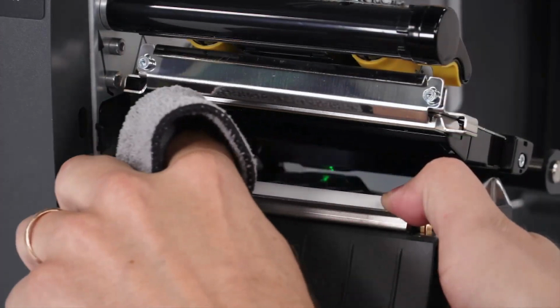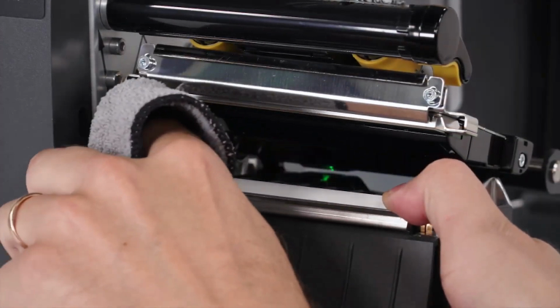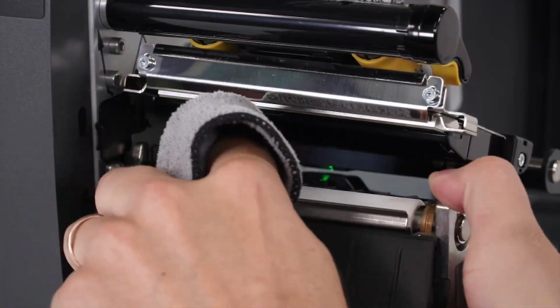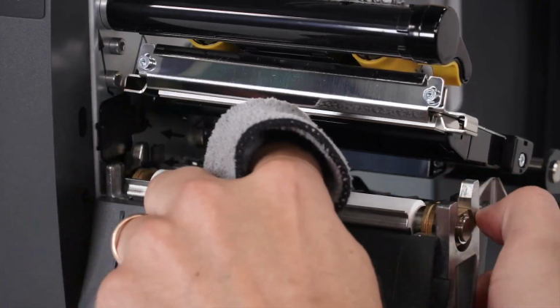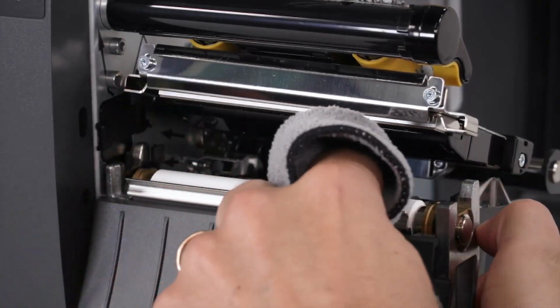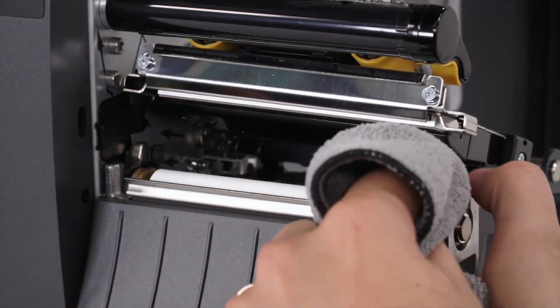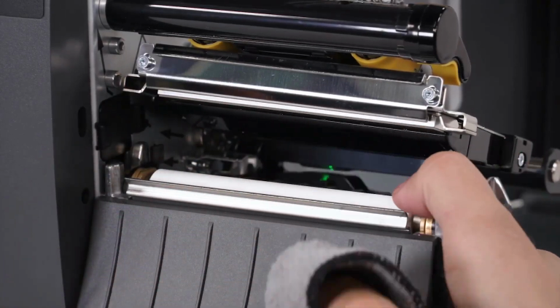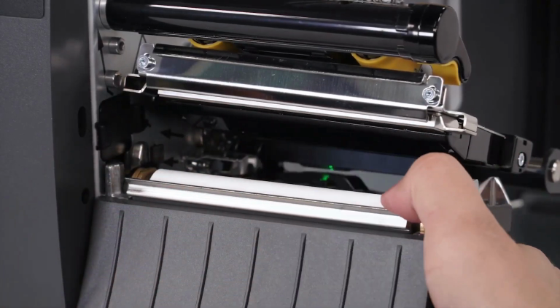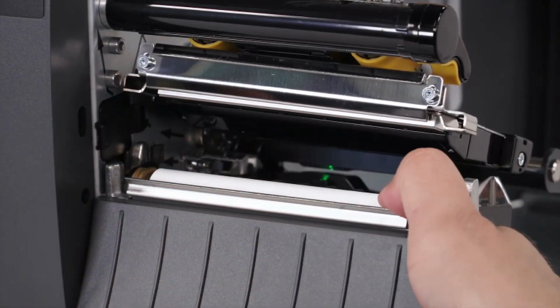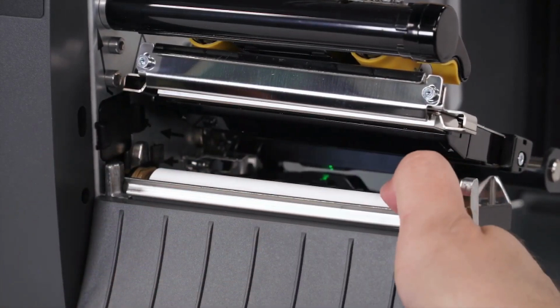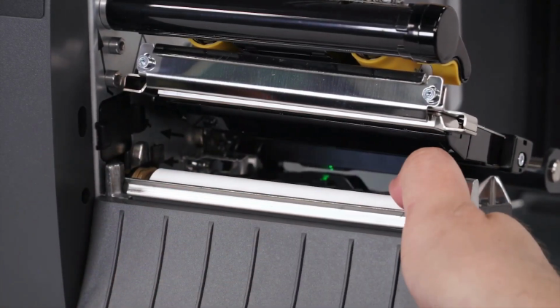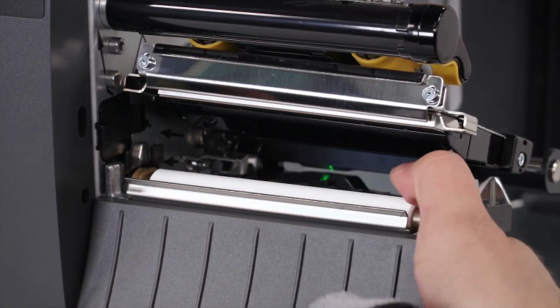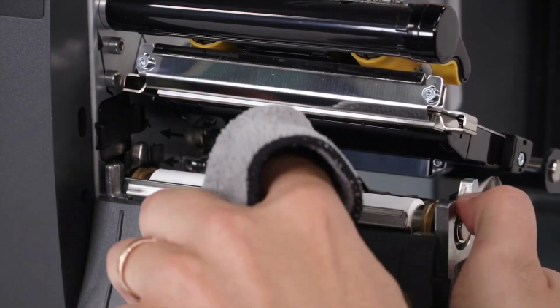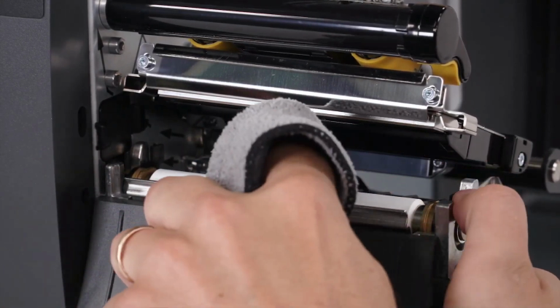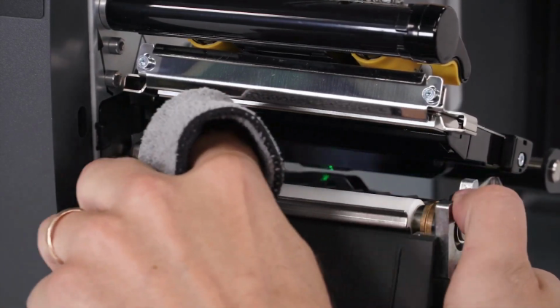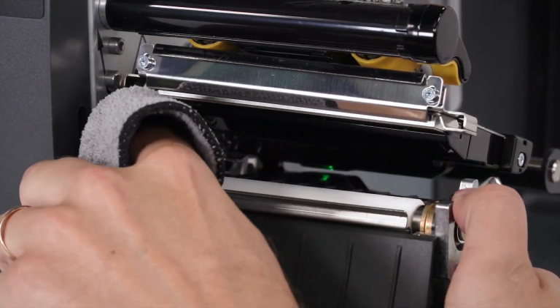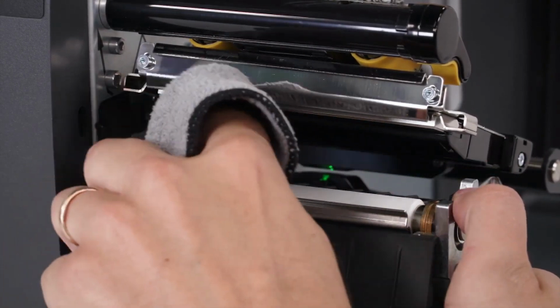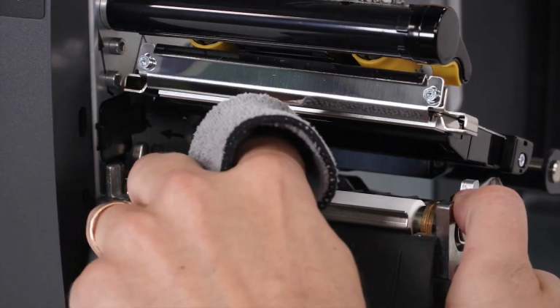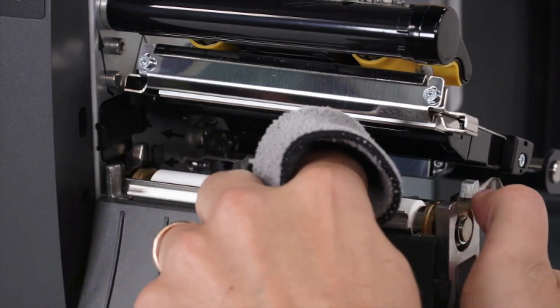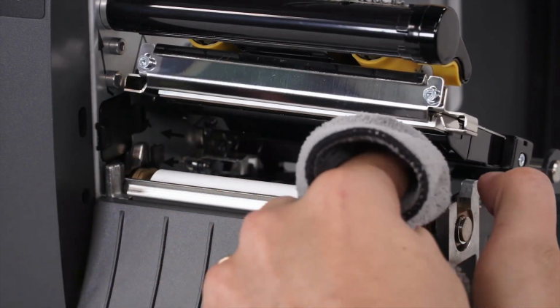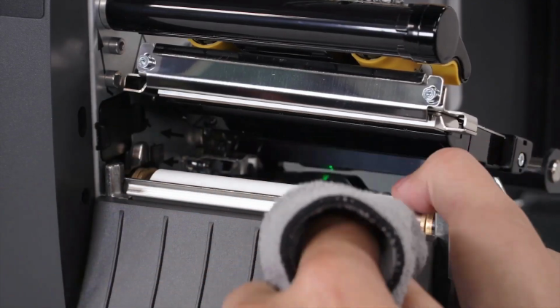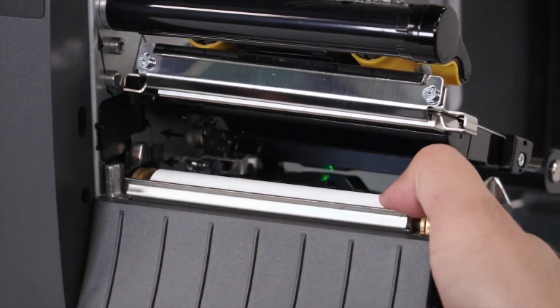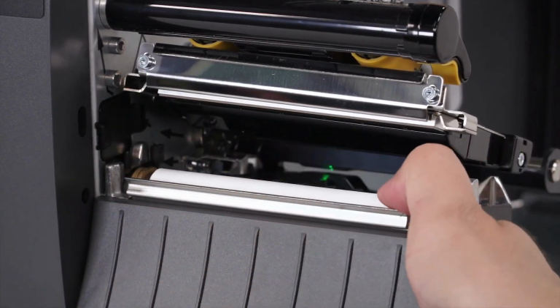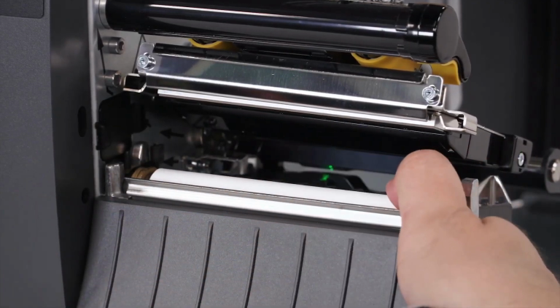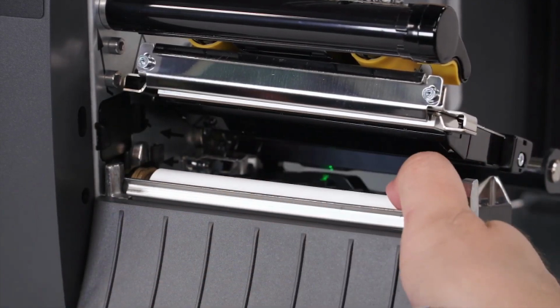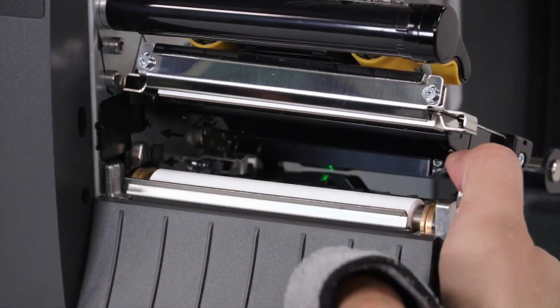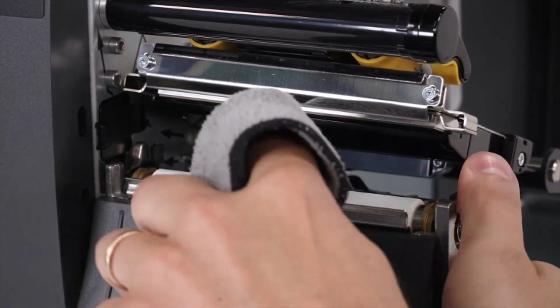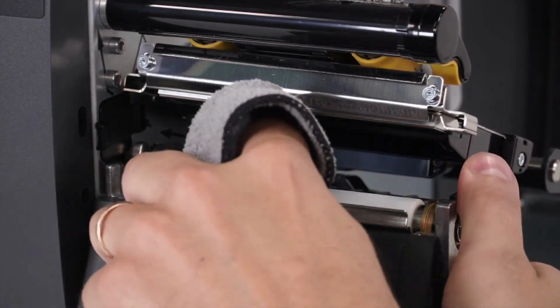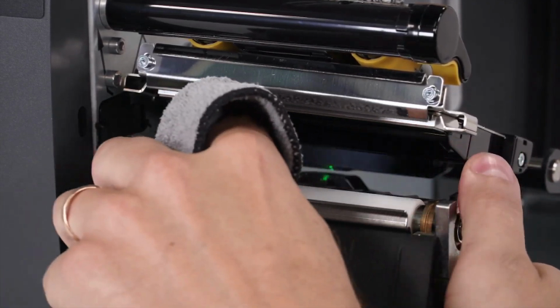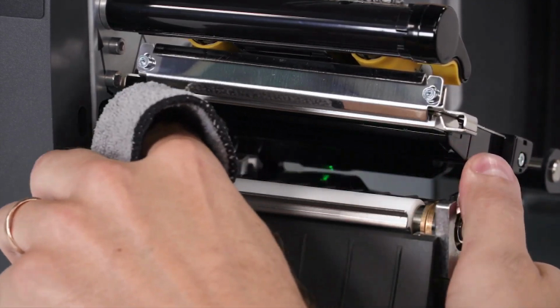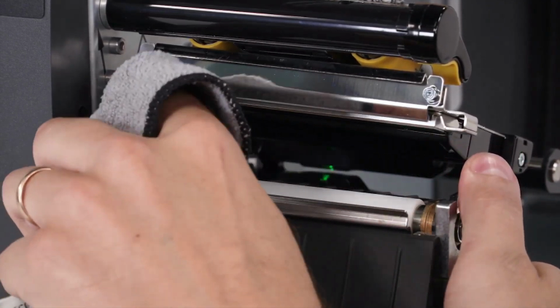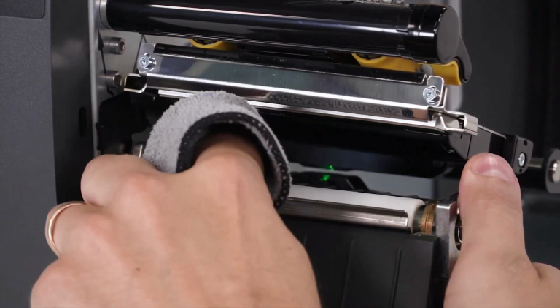To clean the platen roller, wipe with a swab or lint-free cloth moistened with a solution of 9 parts isopropyl alcohol and 1 part deionized water.